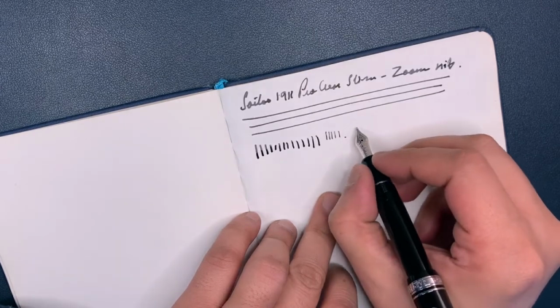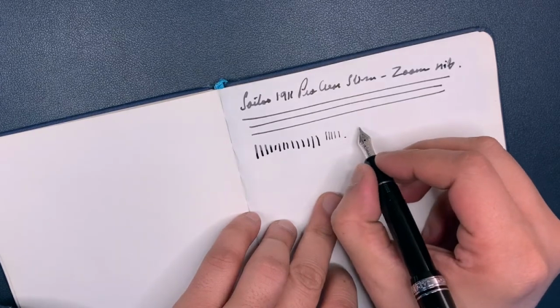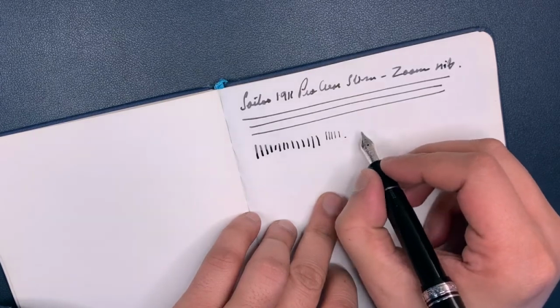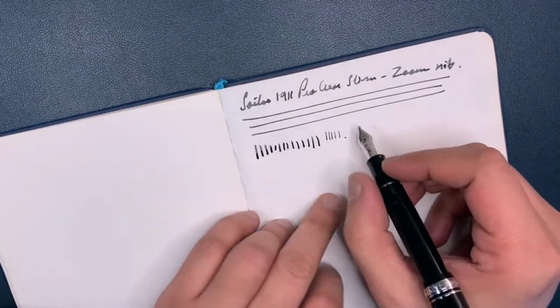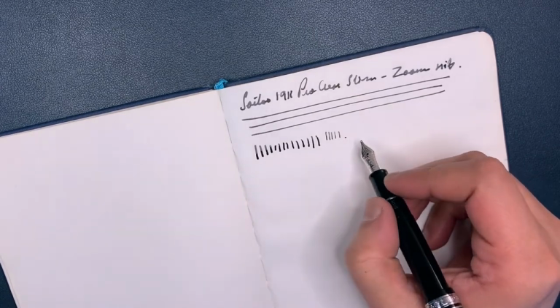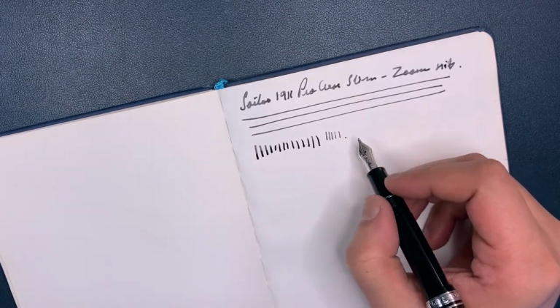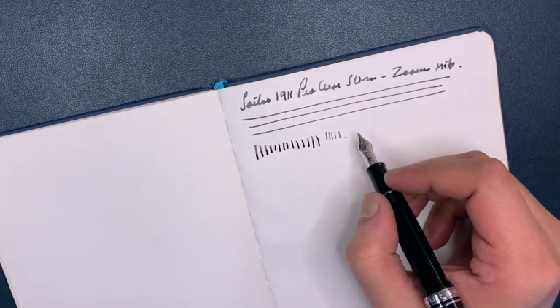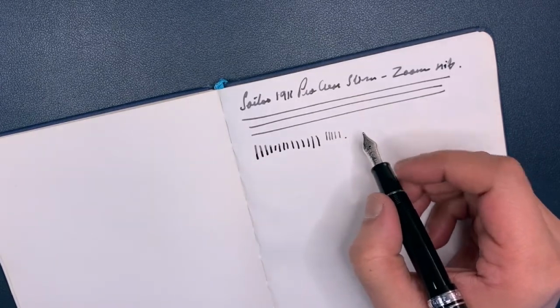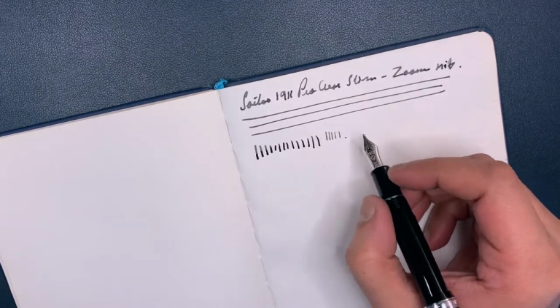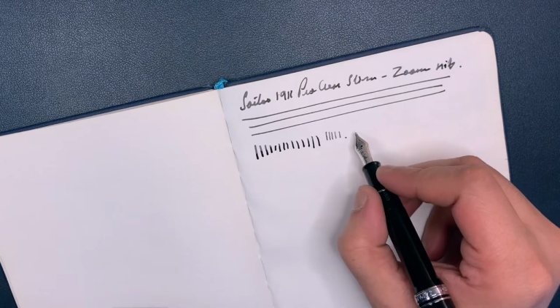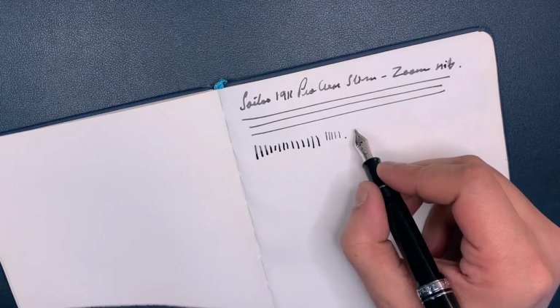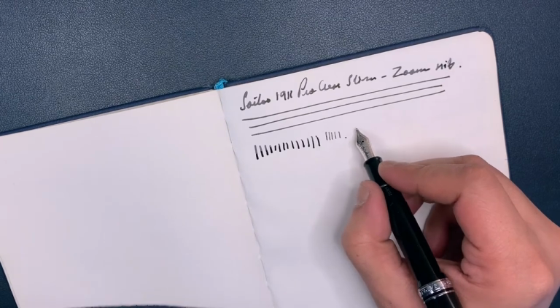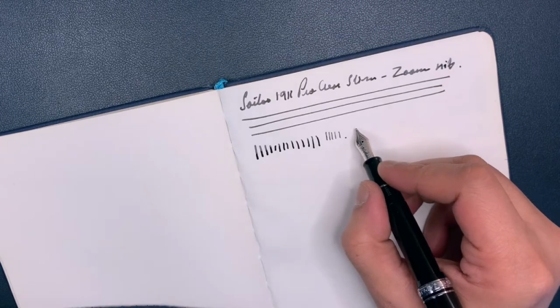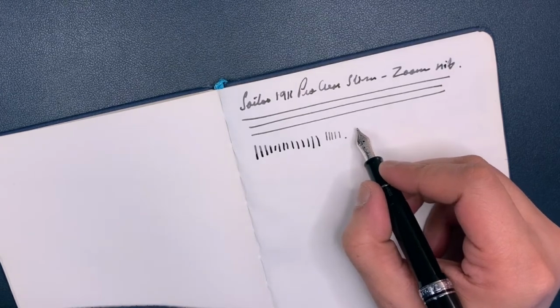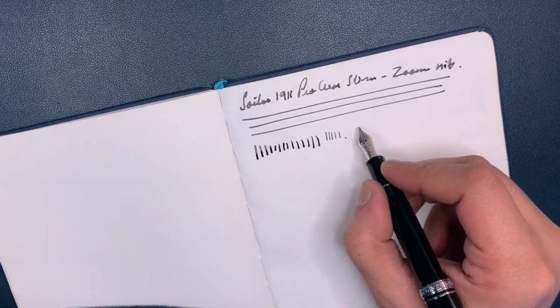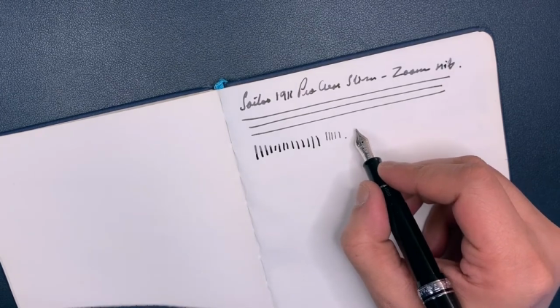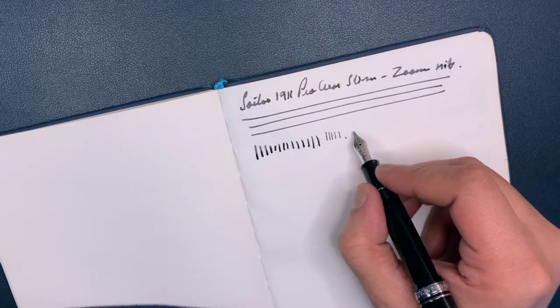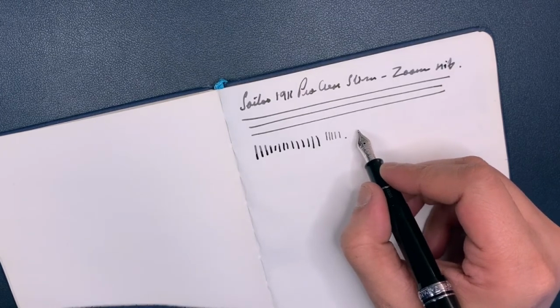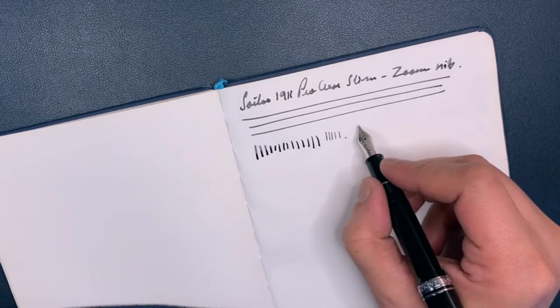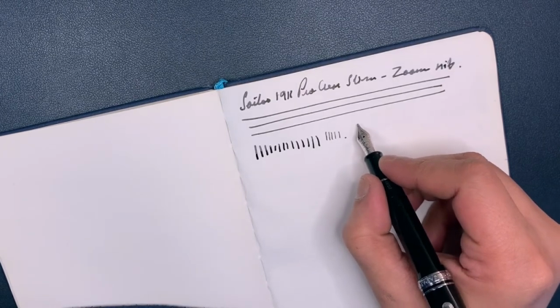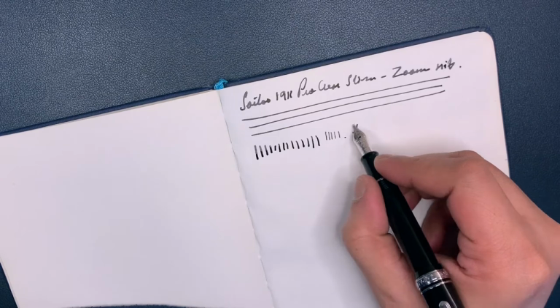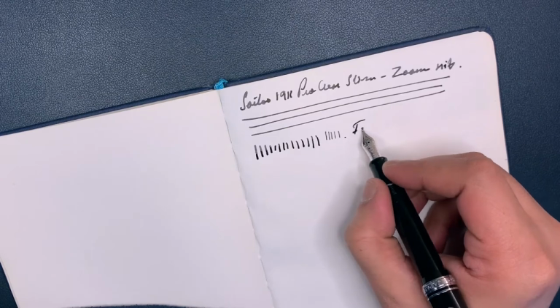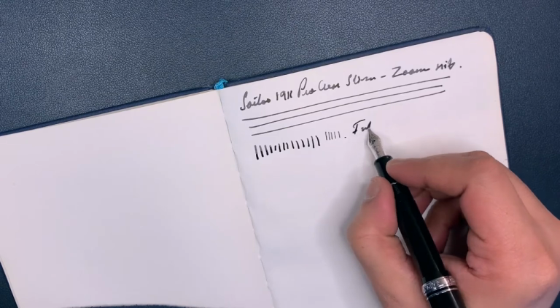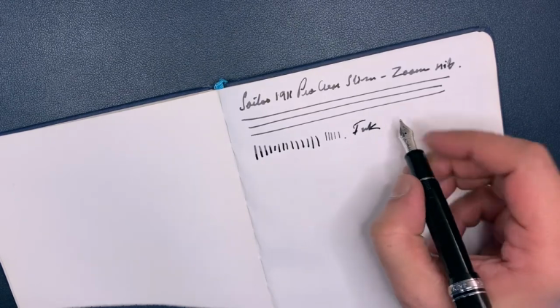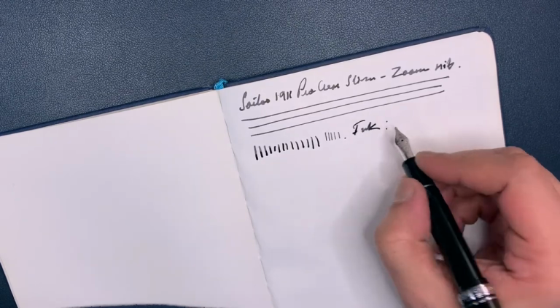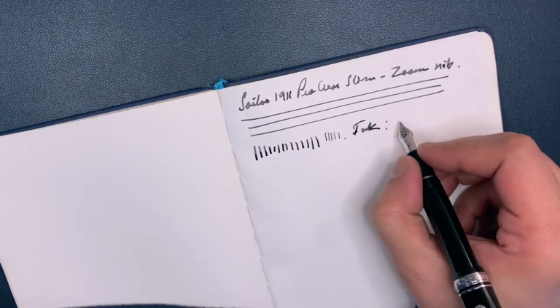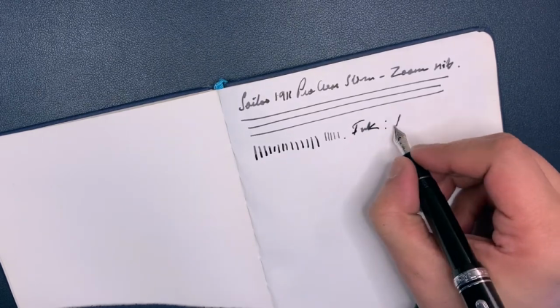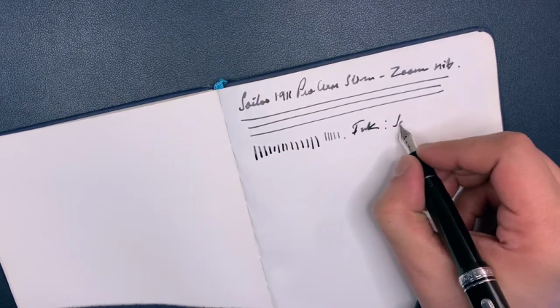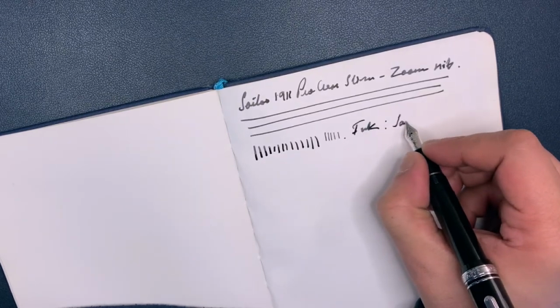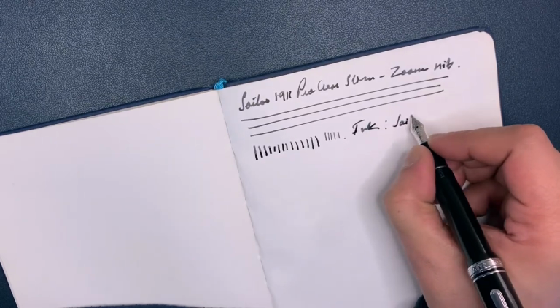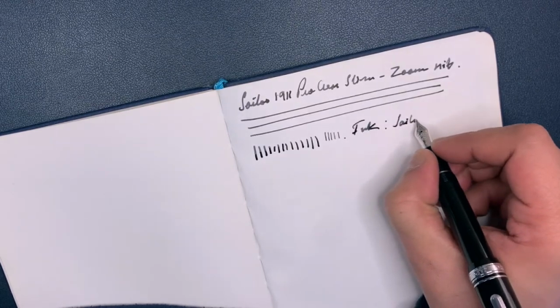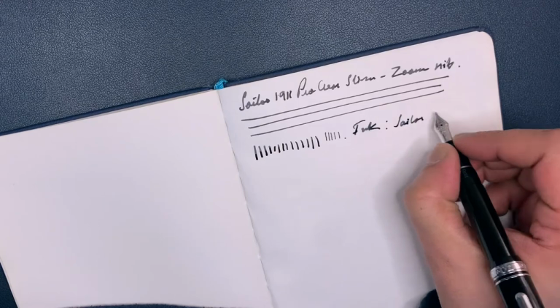It's much smoother than the usual Sailor experience, which I love — that feedback. And the ink is Sailor Black.